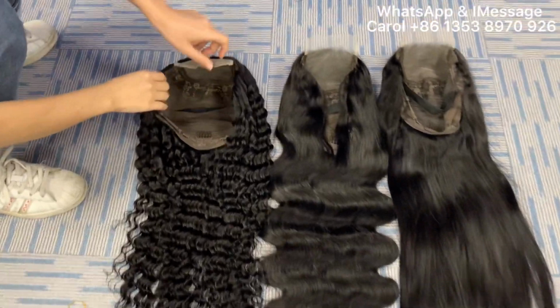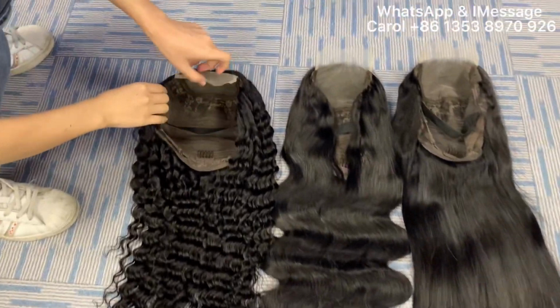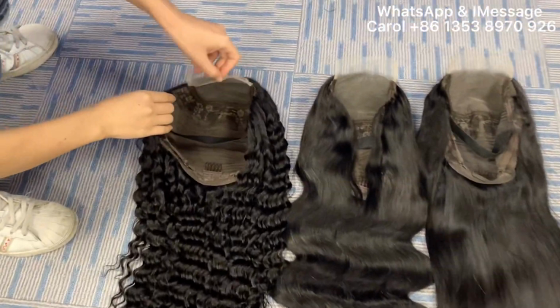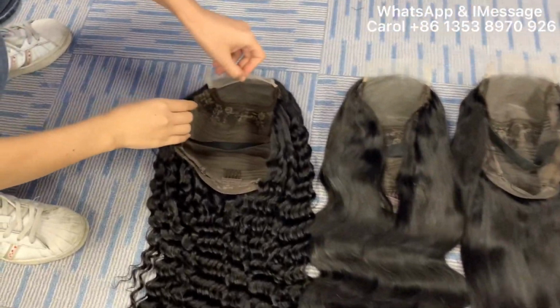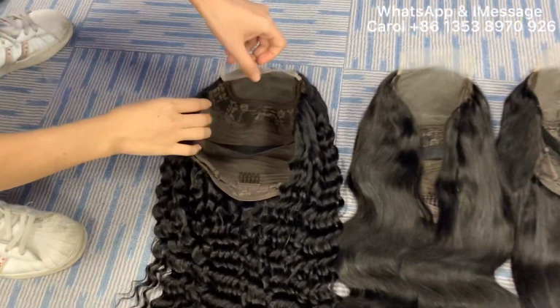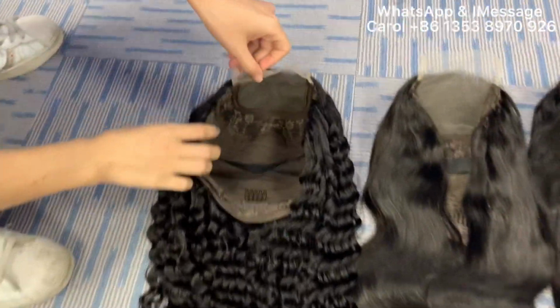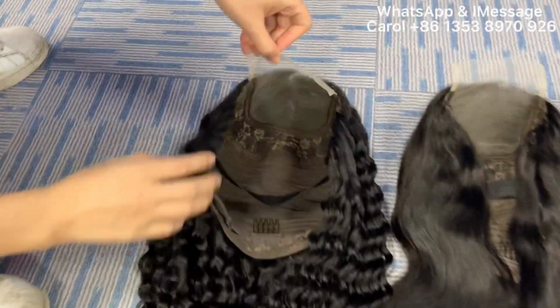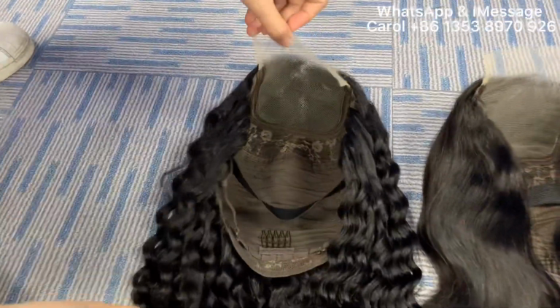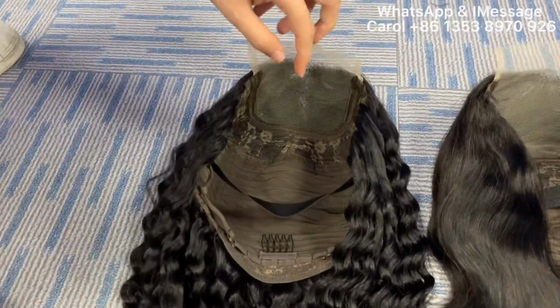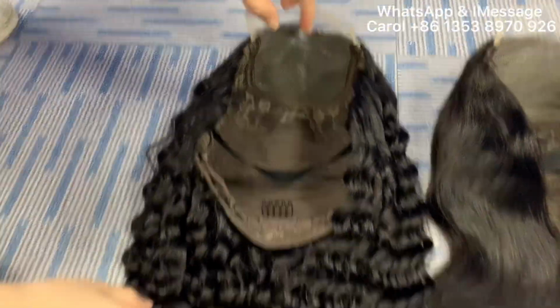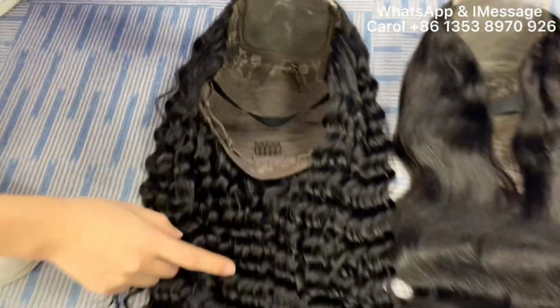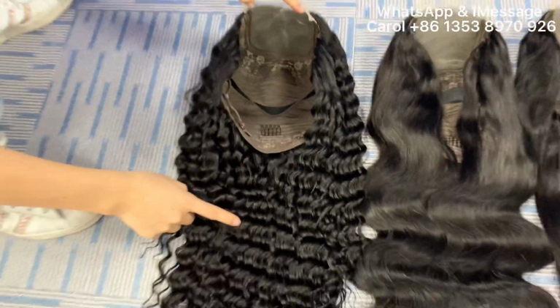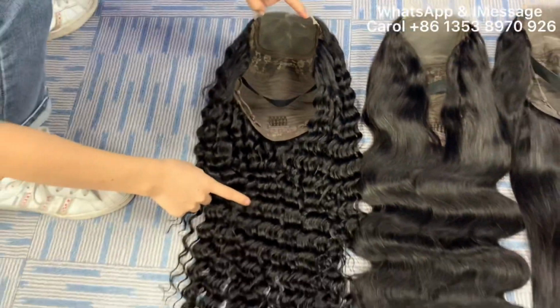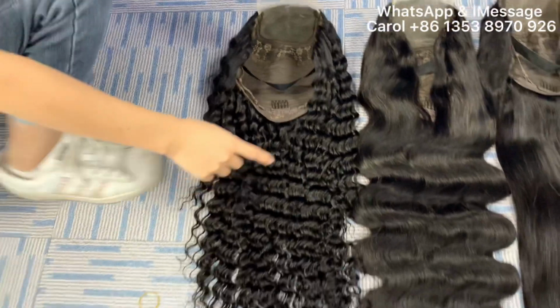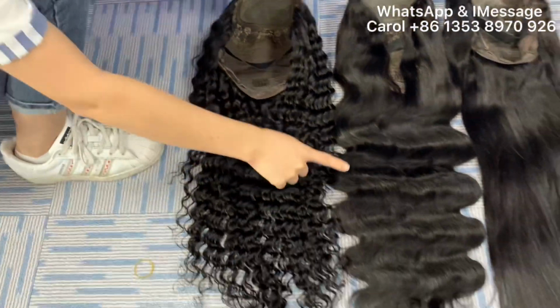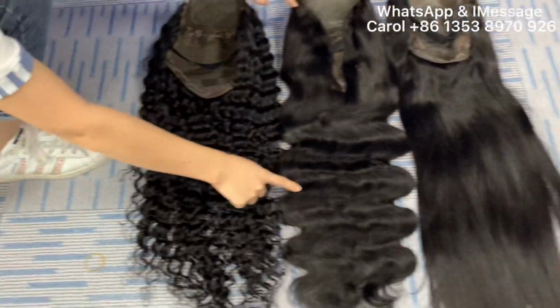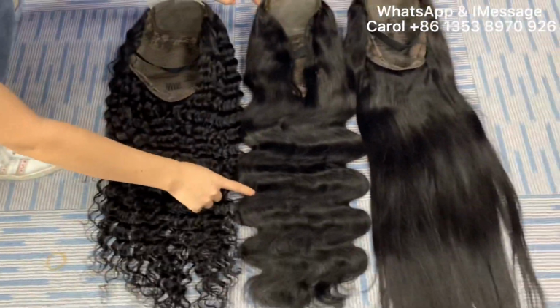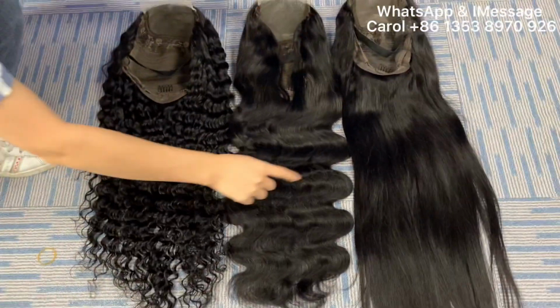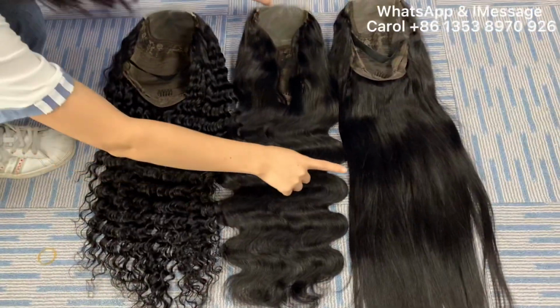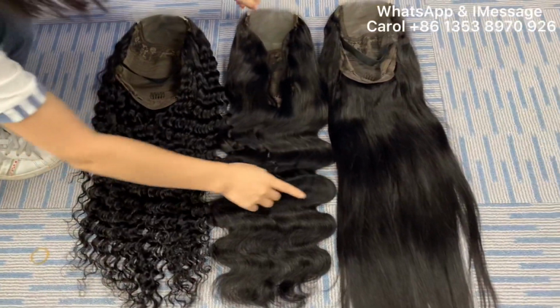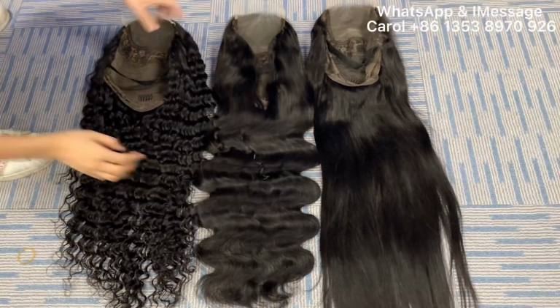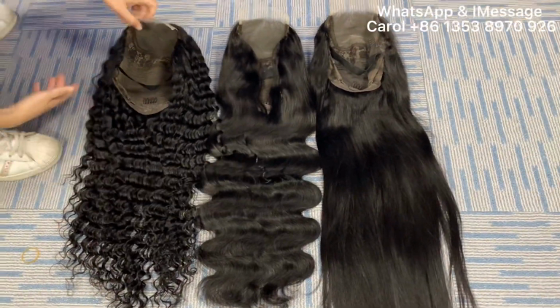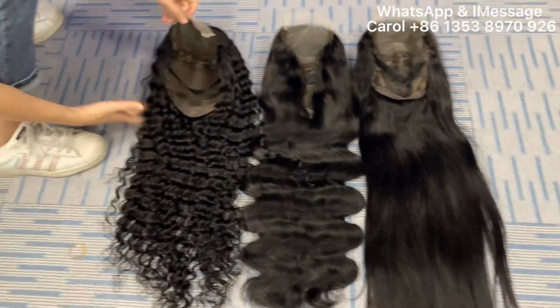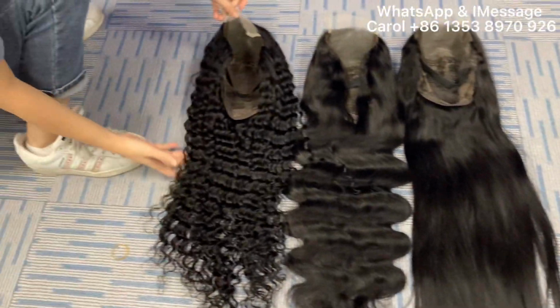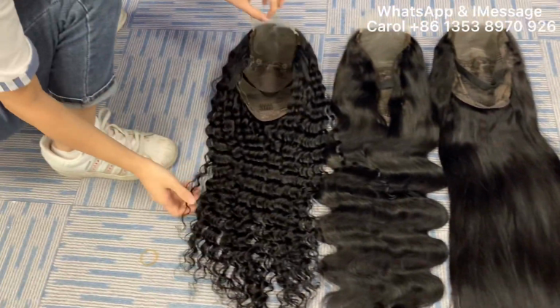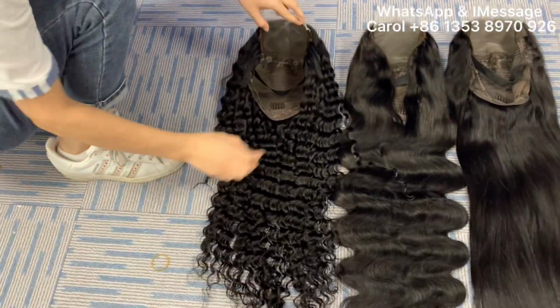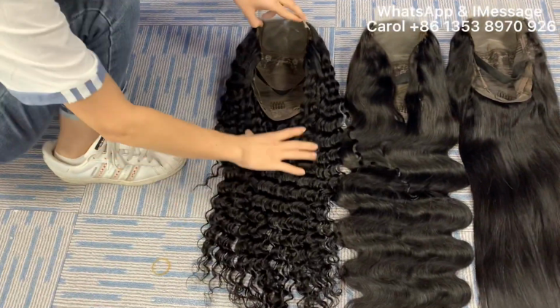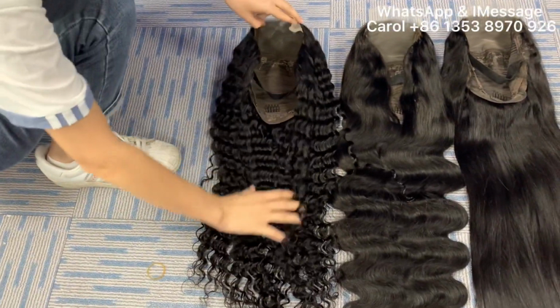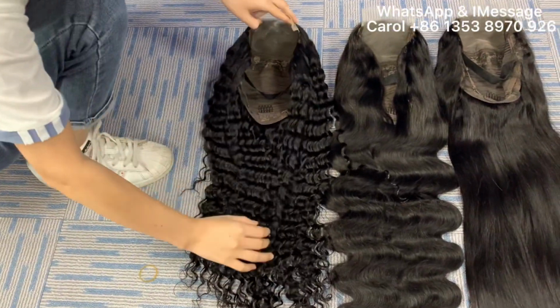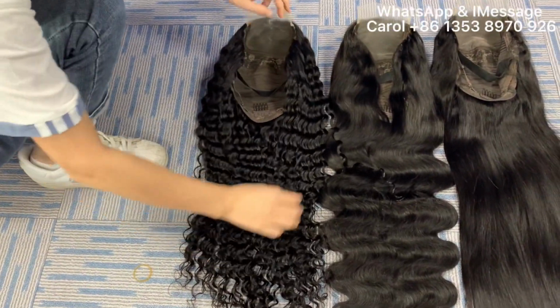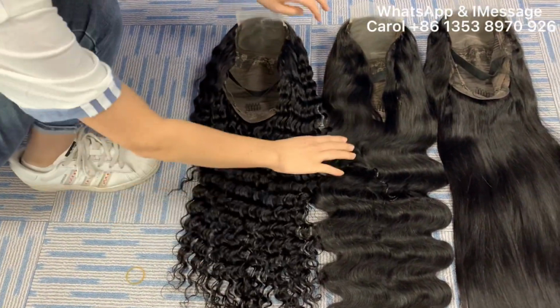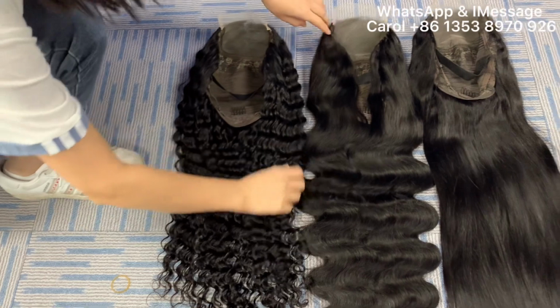We have three textures. This one is deep wave, bold deep wave, and straight. You can see it is very silky and full density.